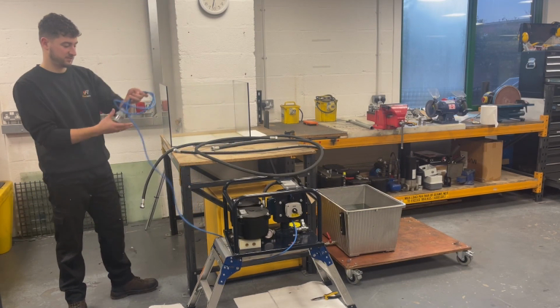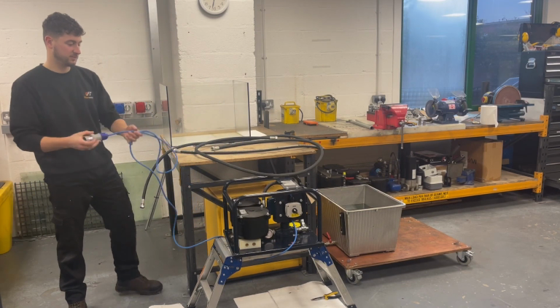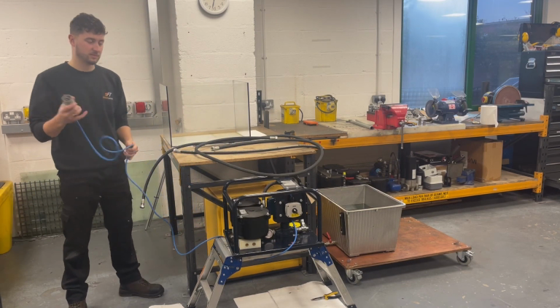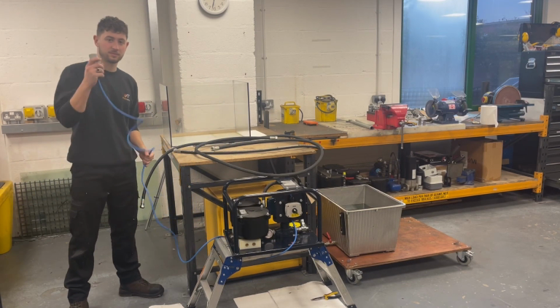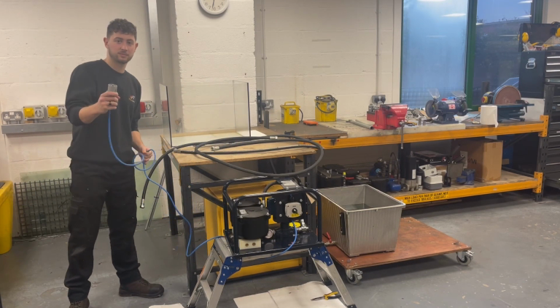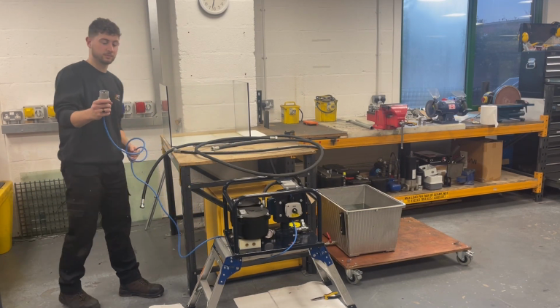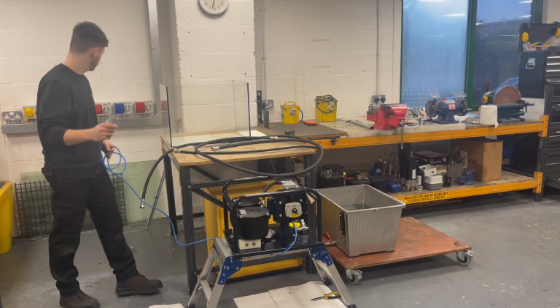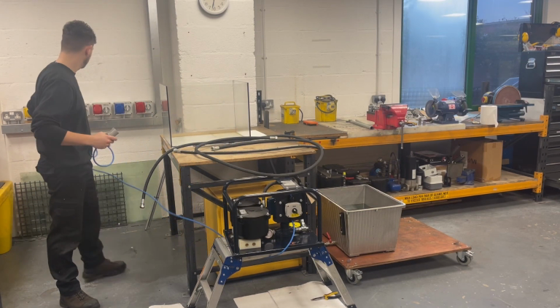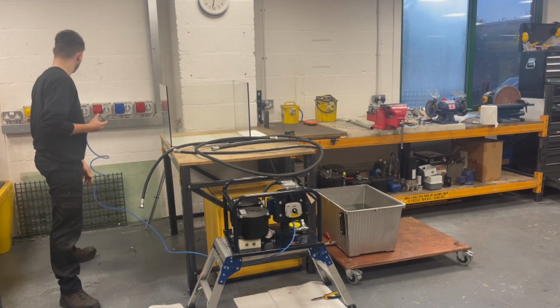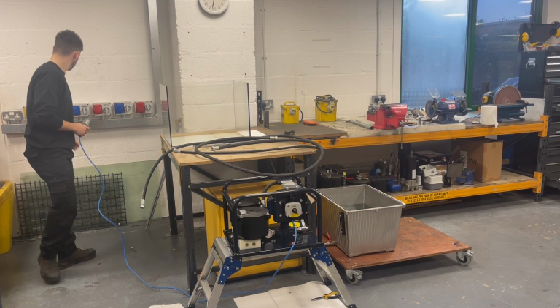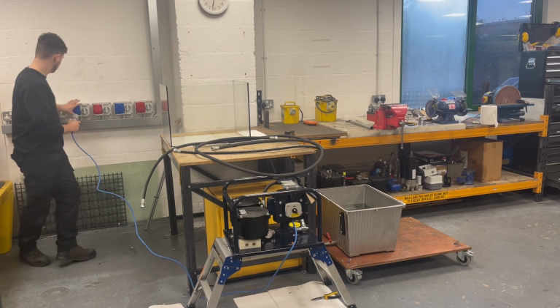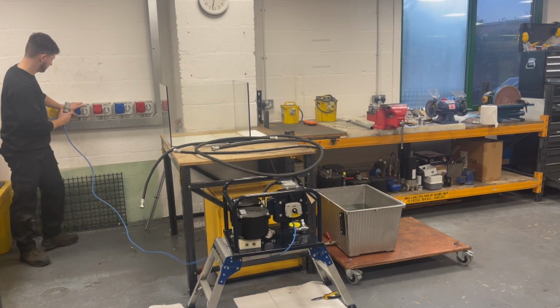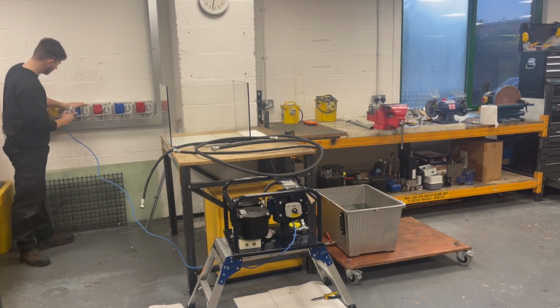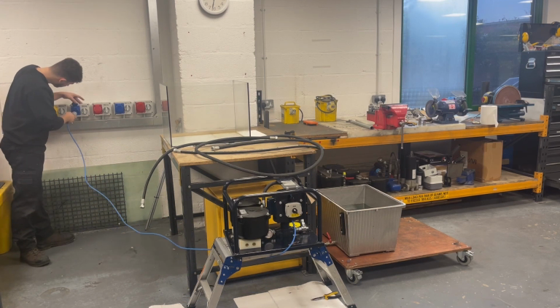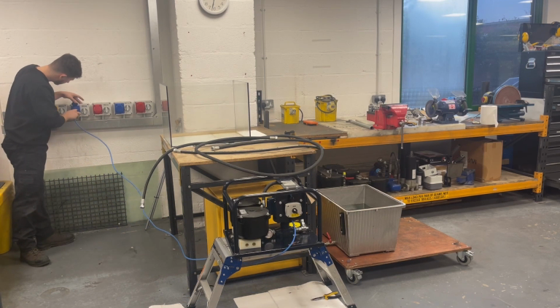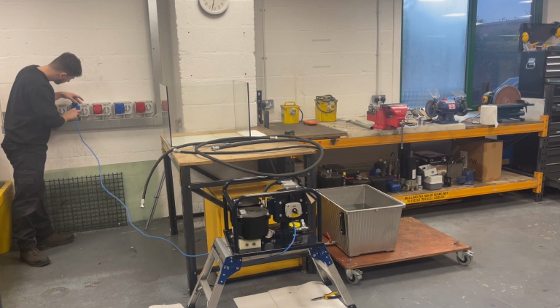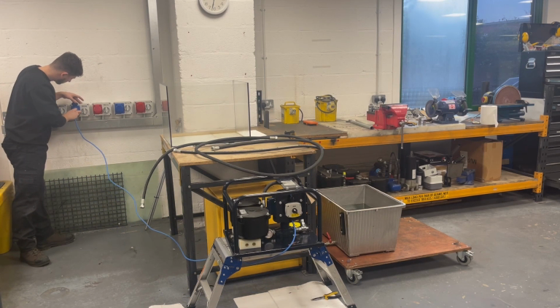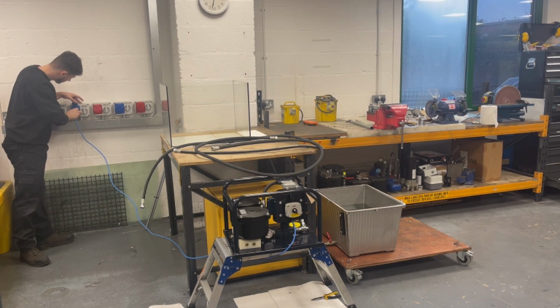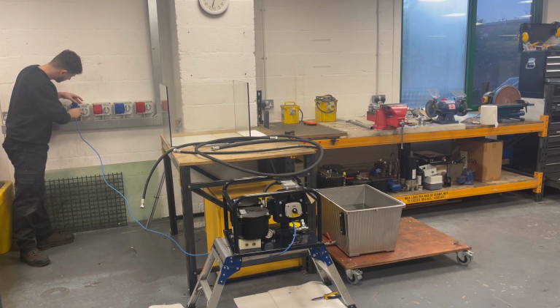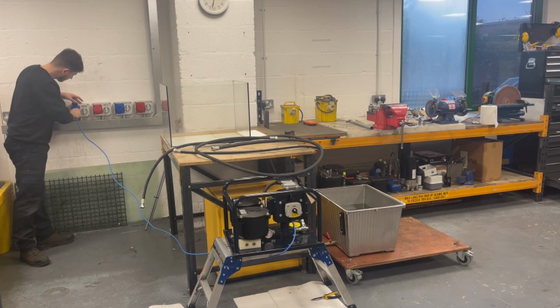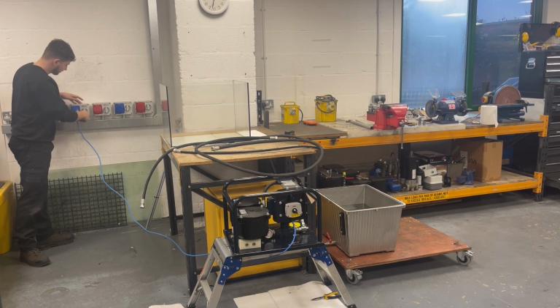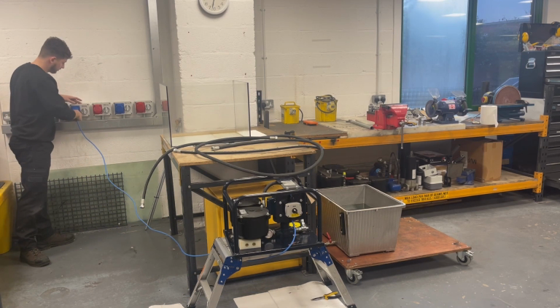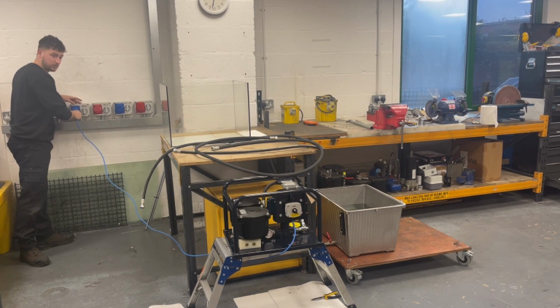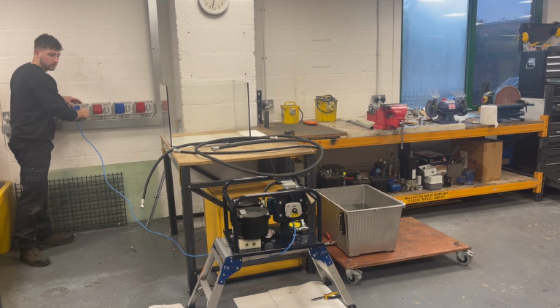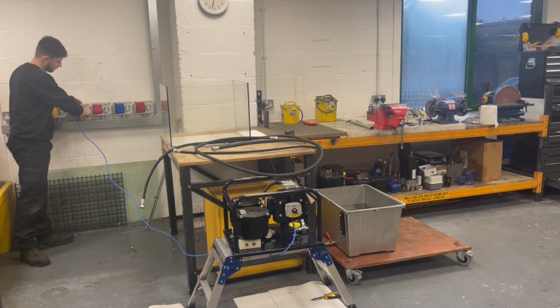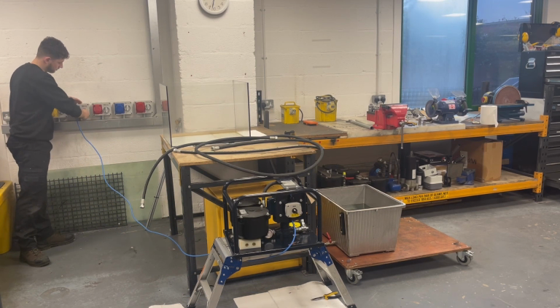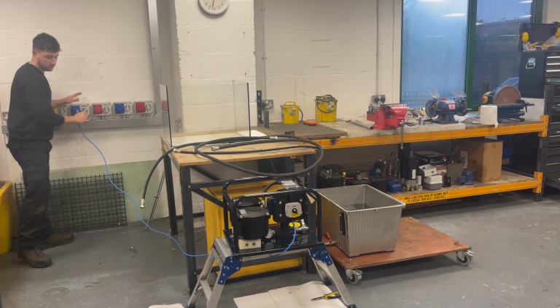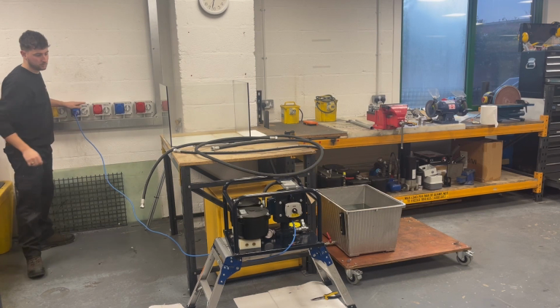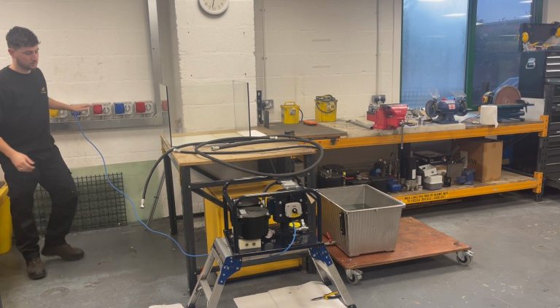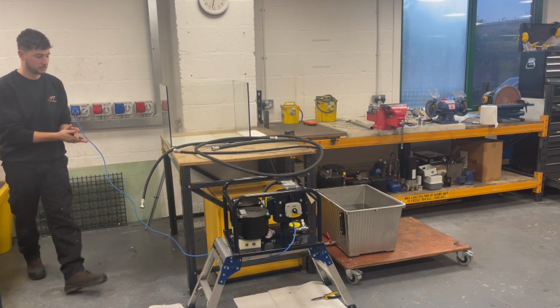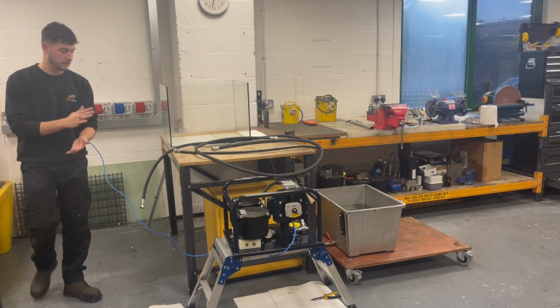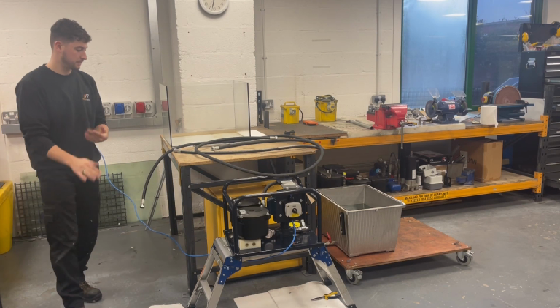We're going to start by powering up the unit, and this happens to be a 240 volt unit. So before we engage we're going to make sure it's safe and everything's prepped.